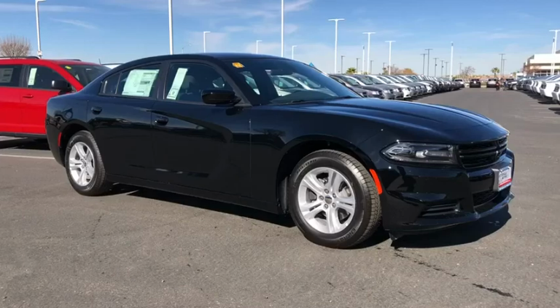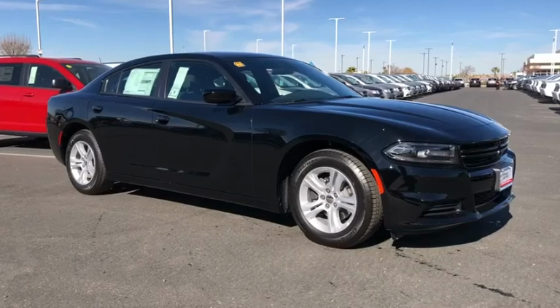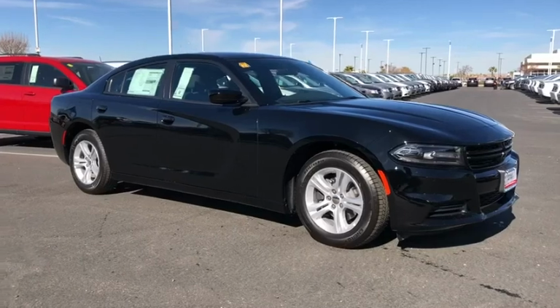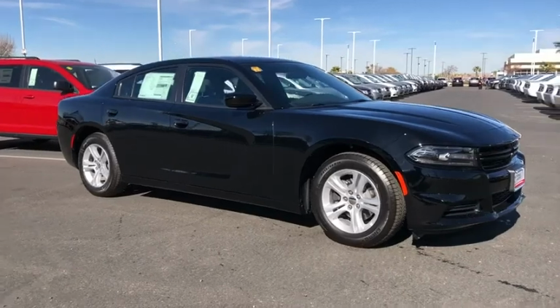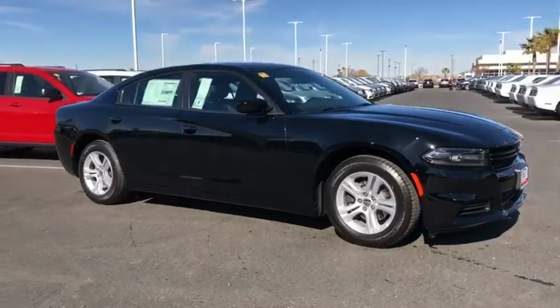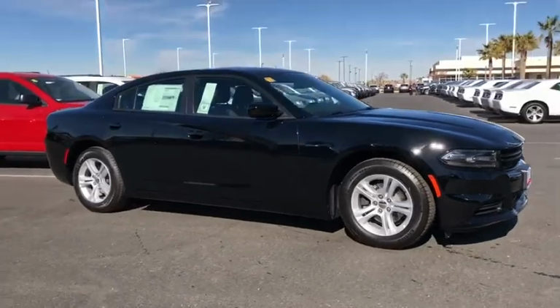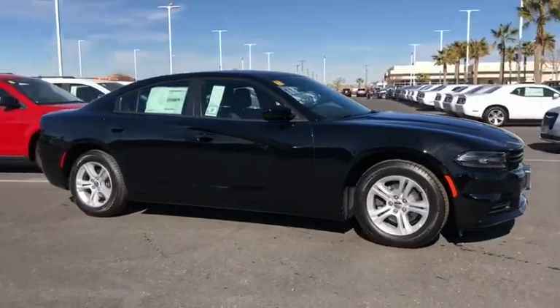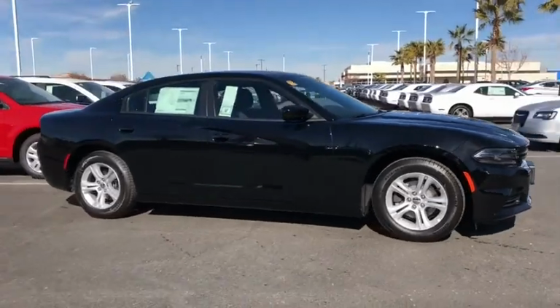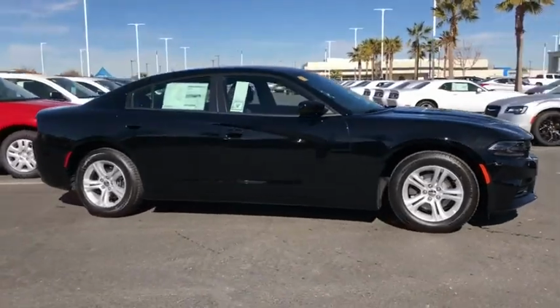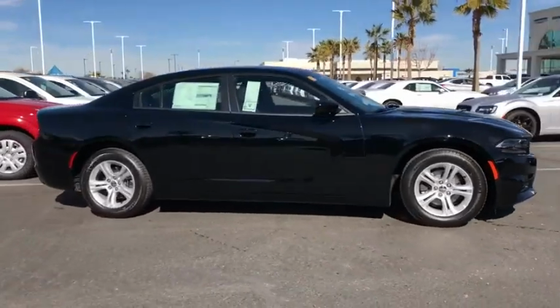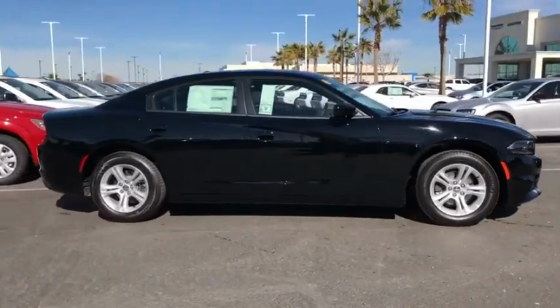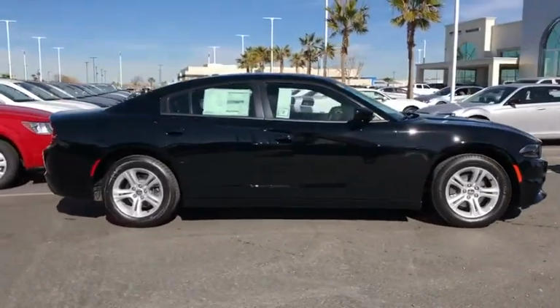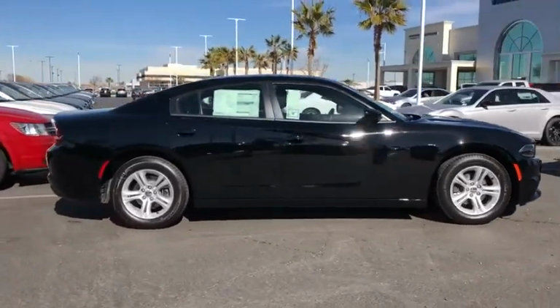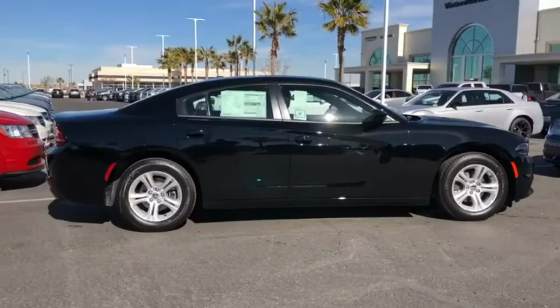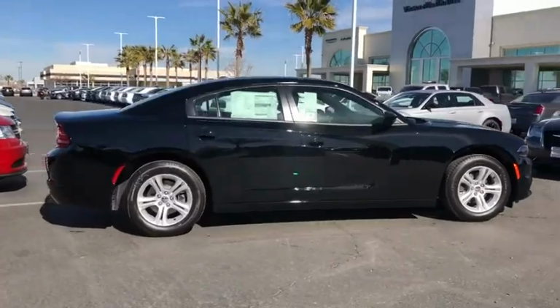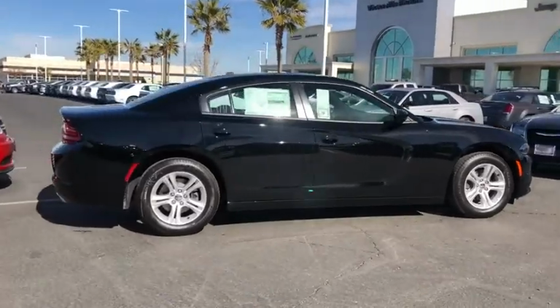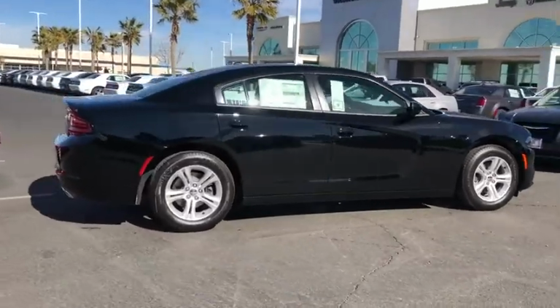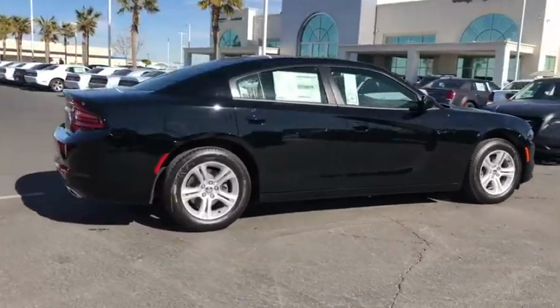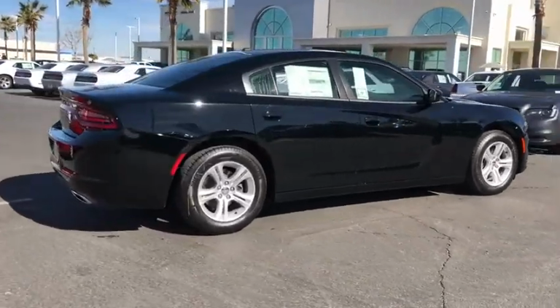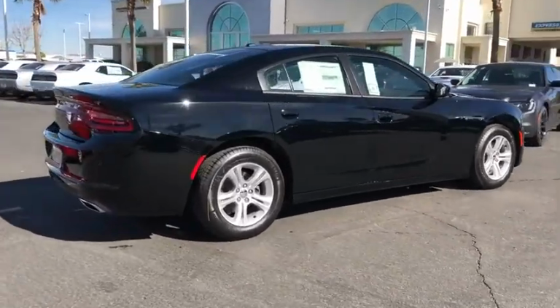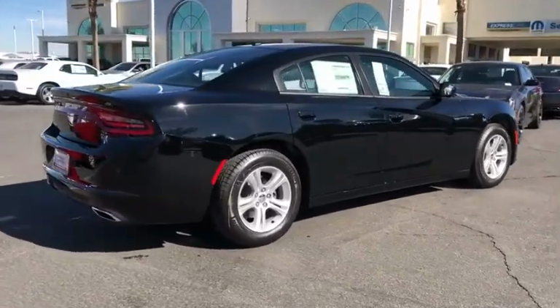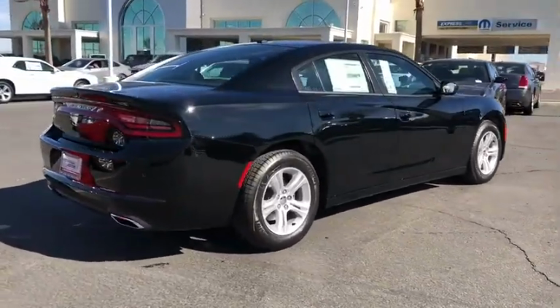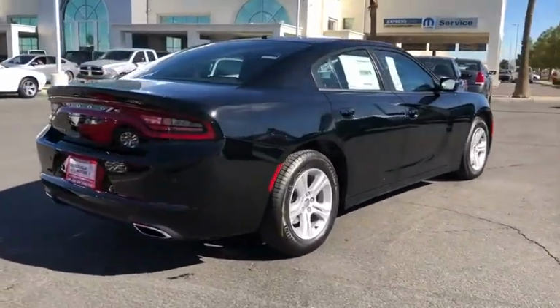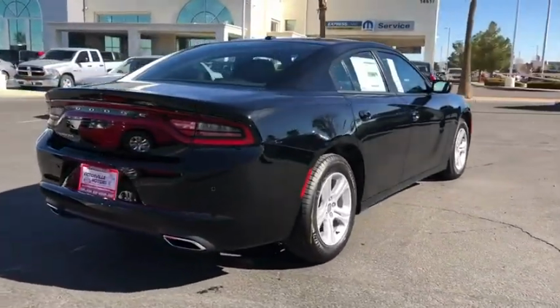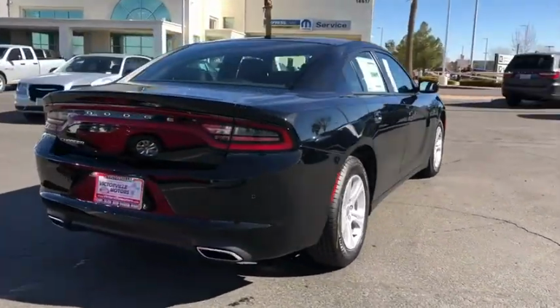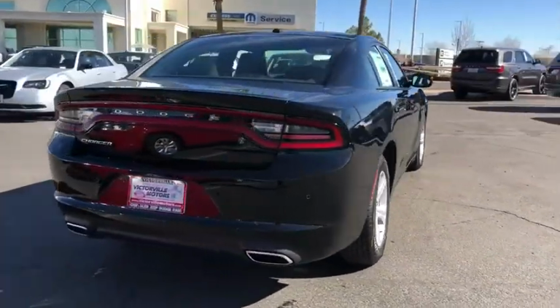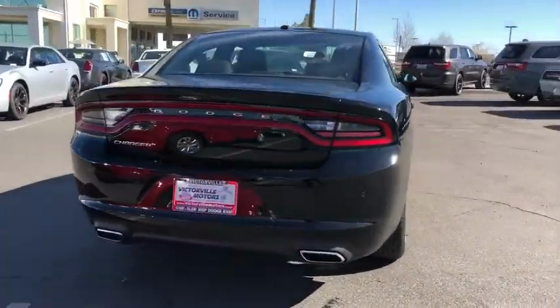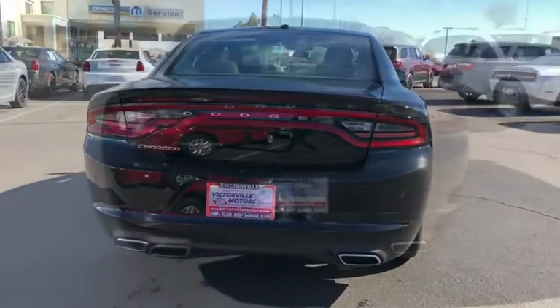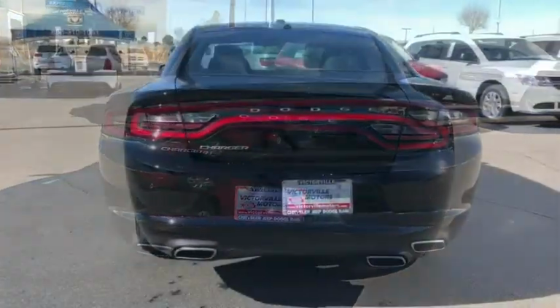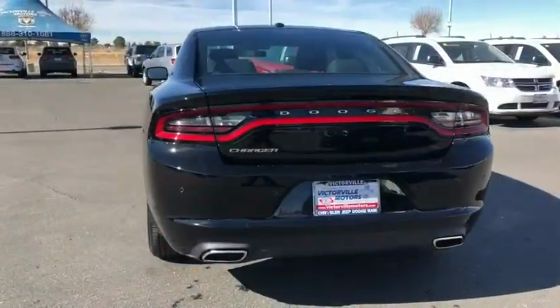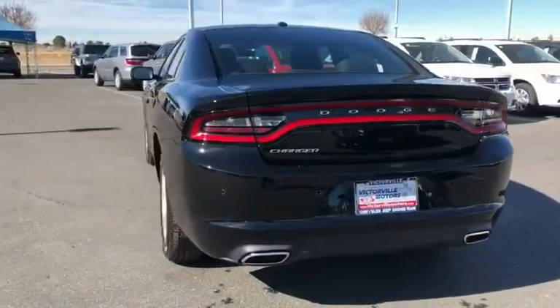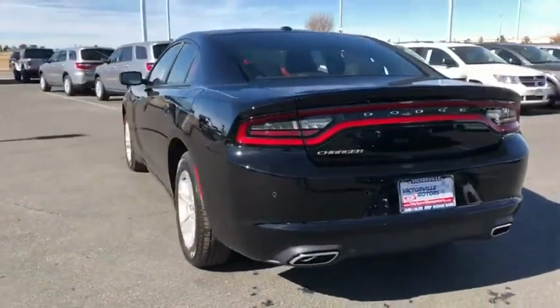Make a great choice today with the 2019 Dodge Charger. Inject some versatility, comfort, and sophistication into your muscle. The Charger is a powerful sedan that excites at every turn.